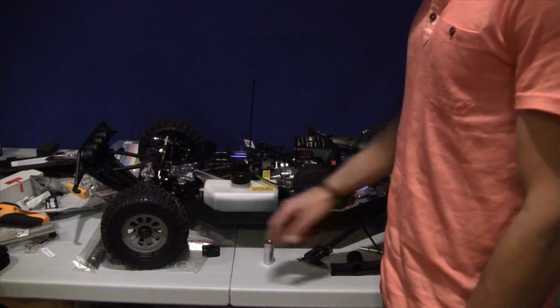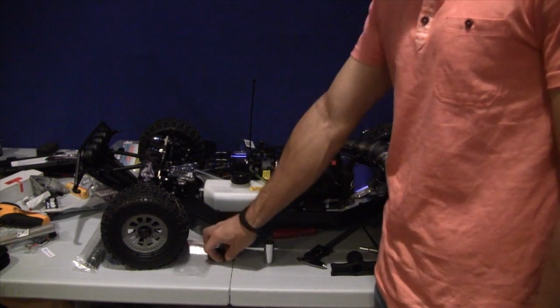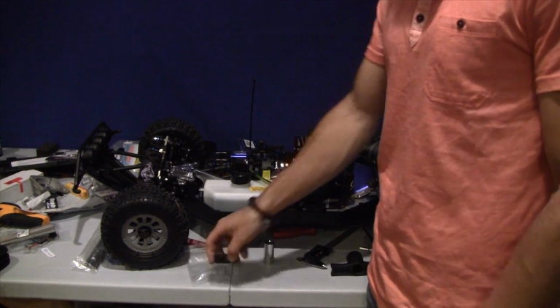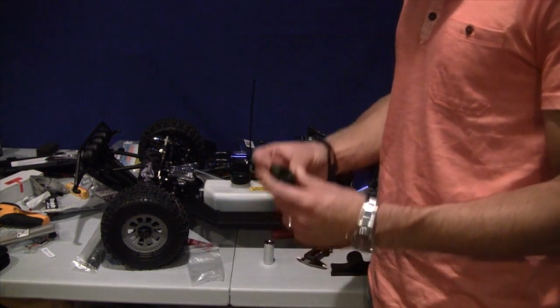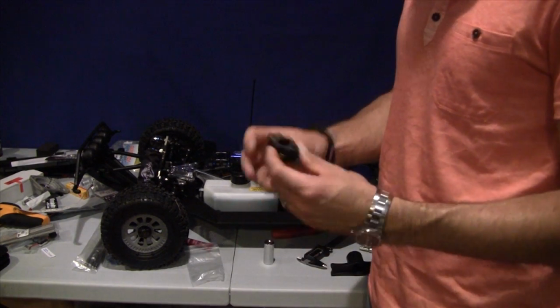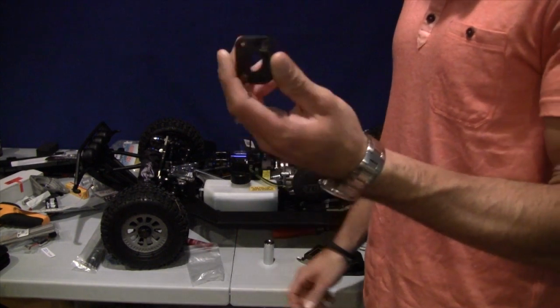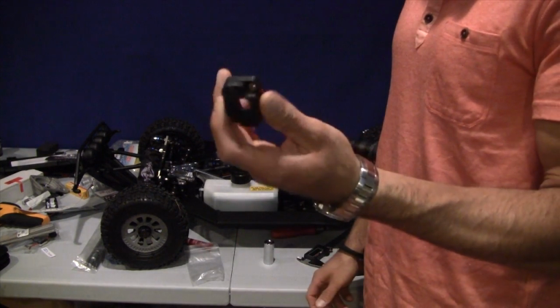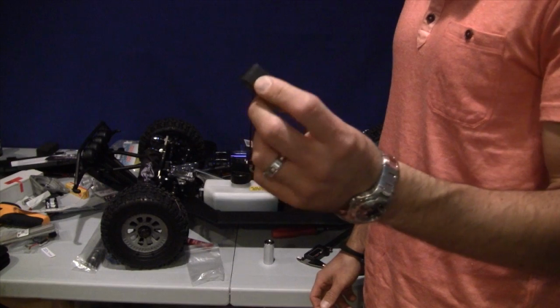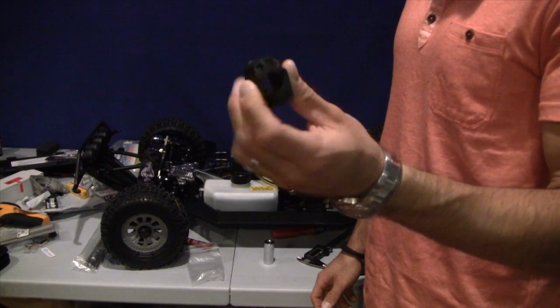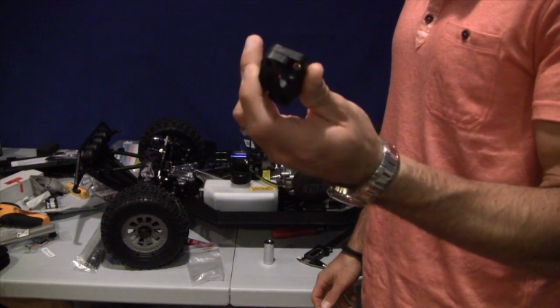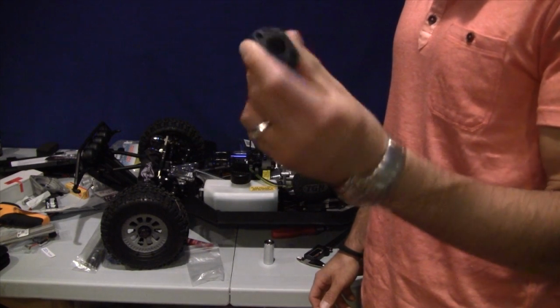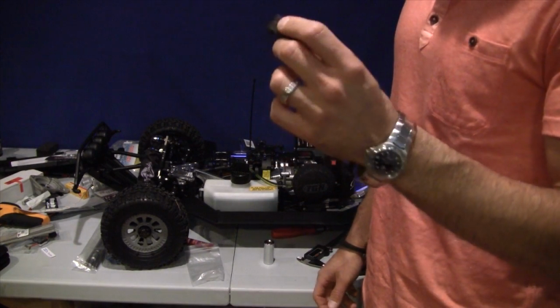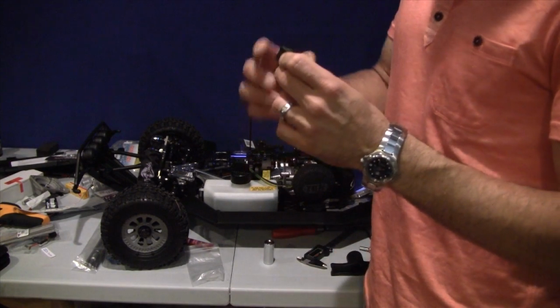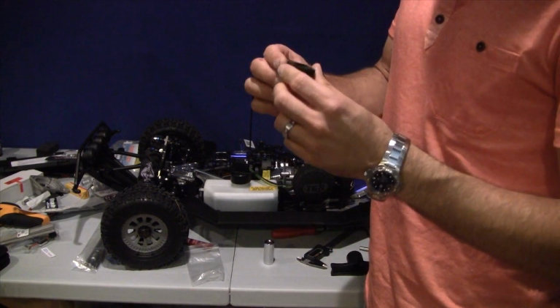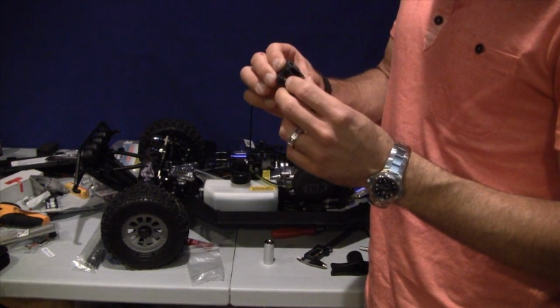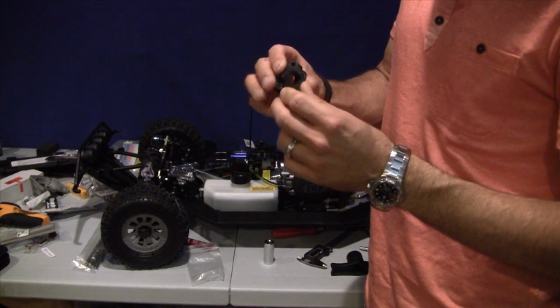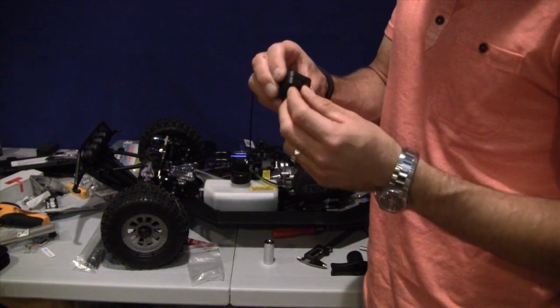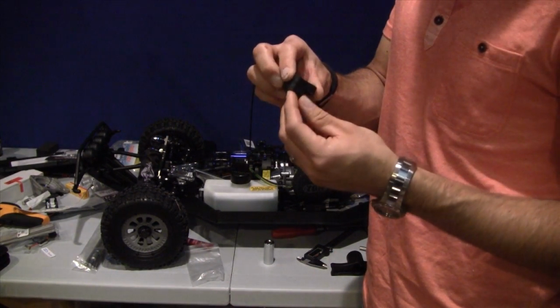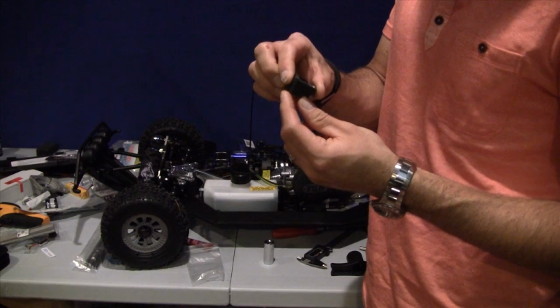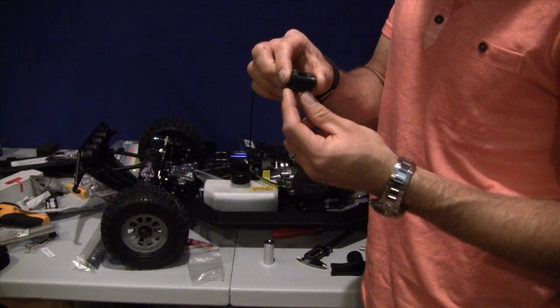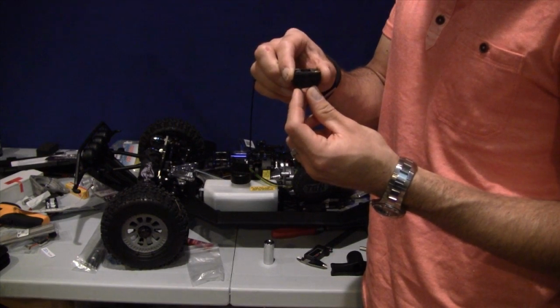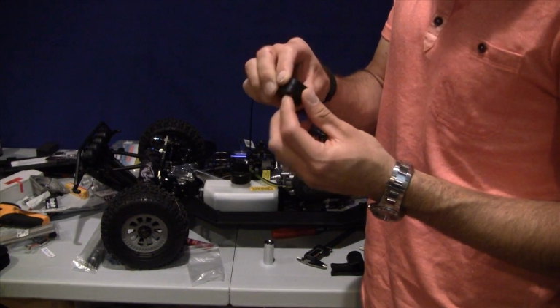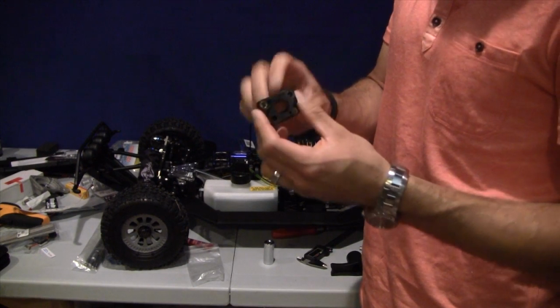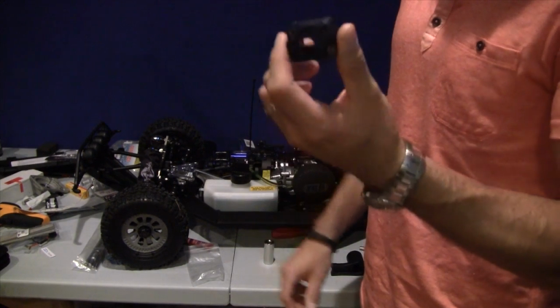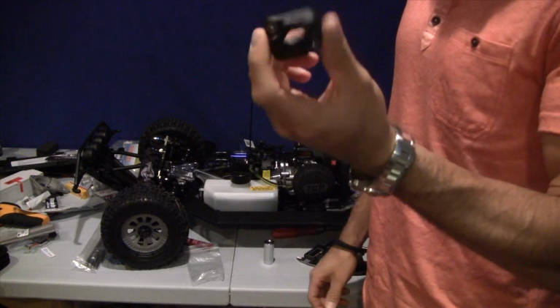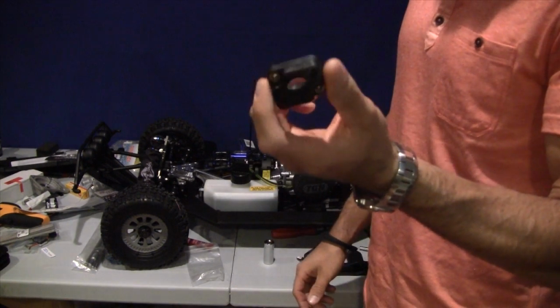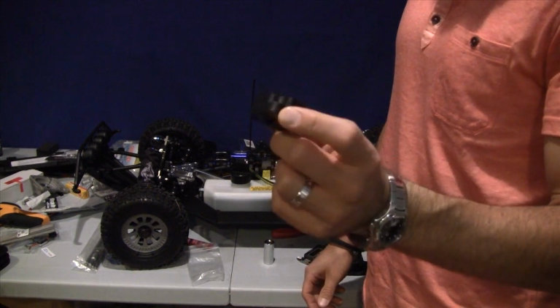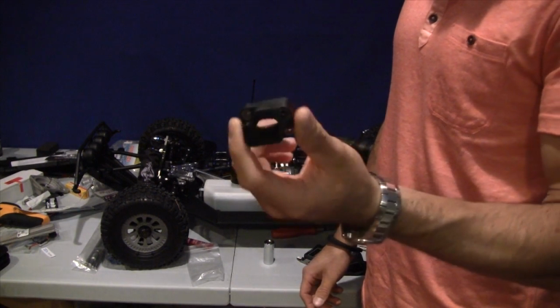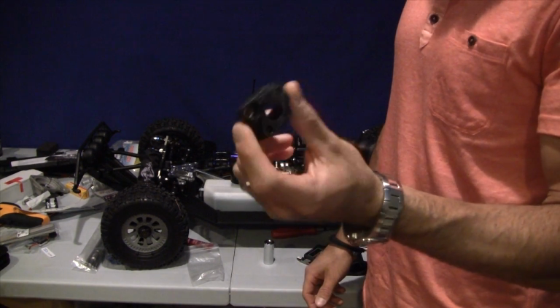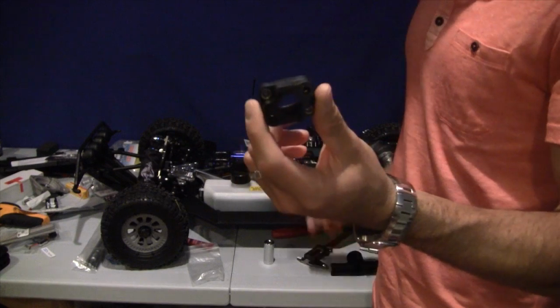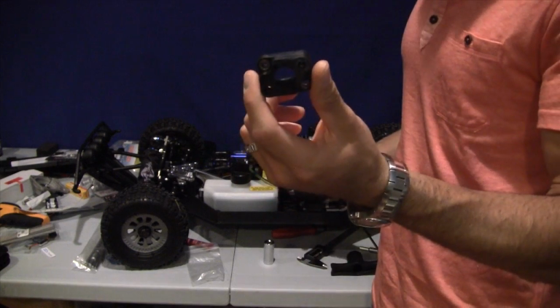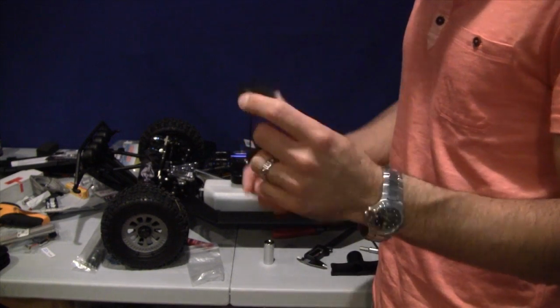I also messed up my intake manifold — I stripped out the threads. I don't know what this is, it's like brass or something, and I tightened too much and stripped out the threads on that. Got this replacement part in today and I already have it installed.